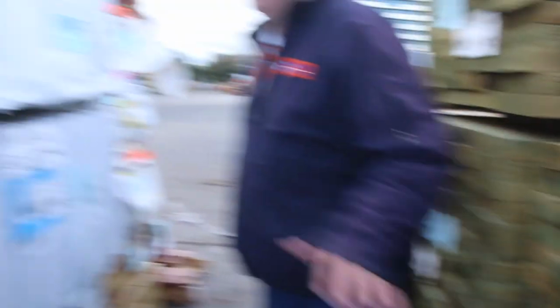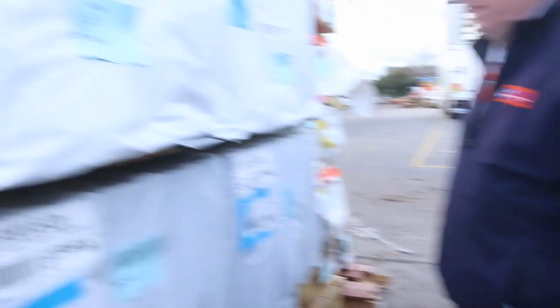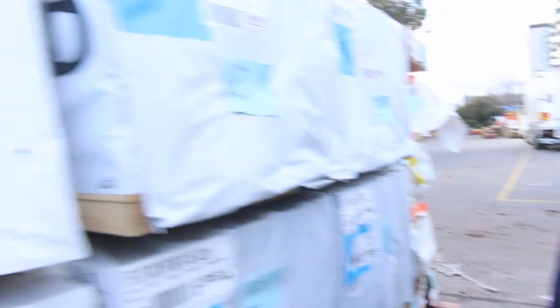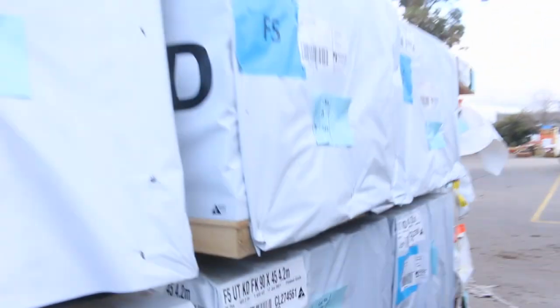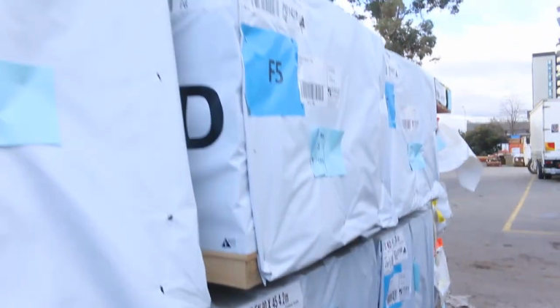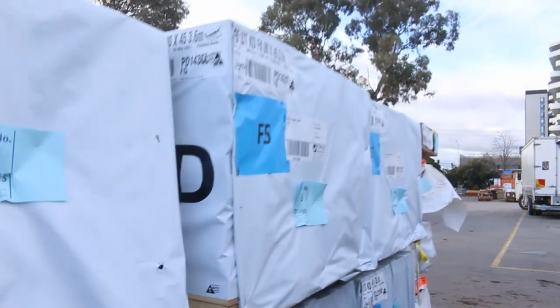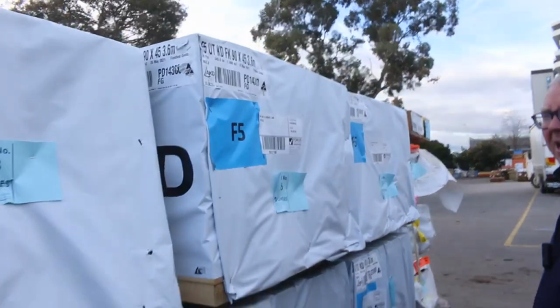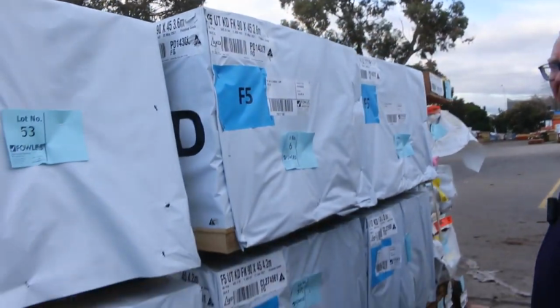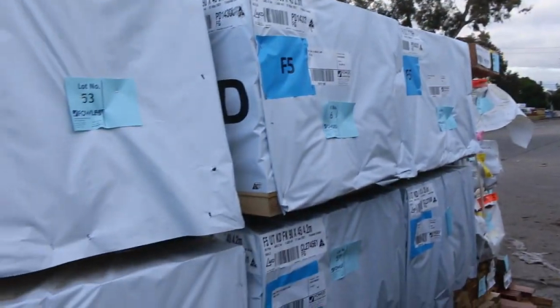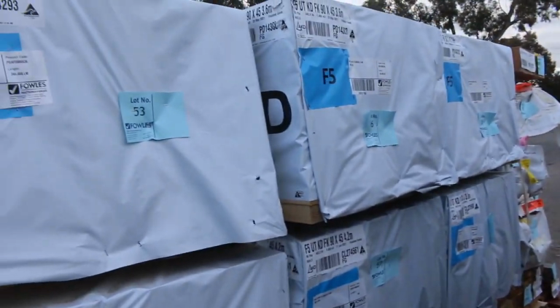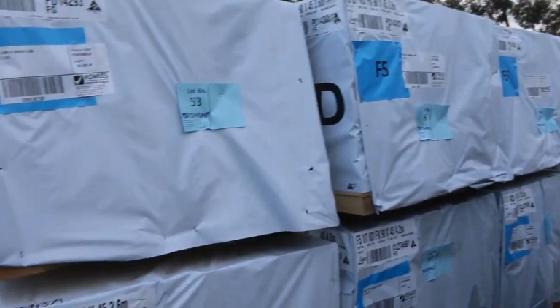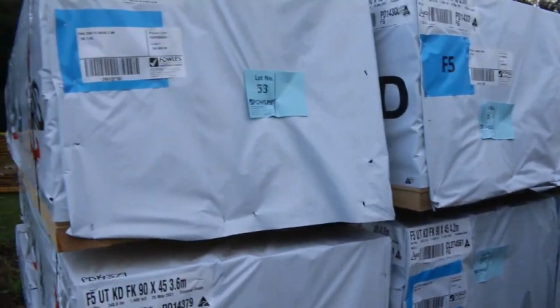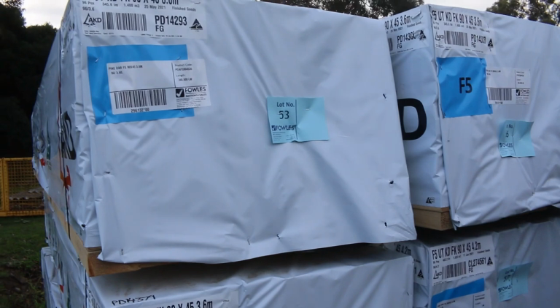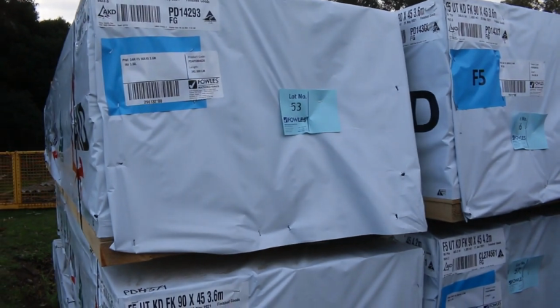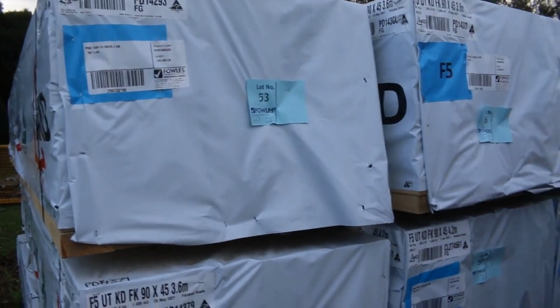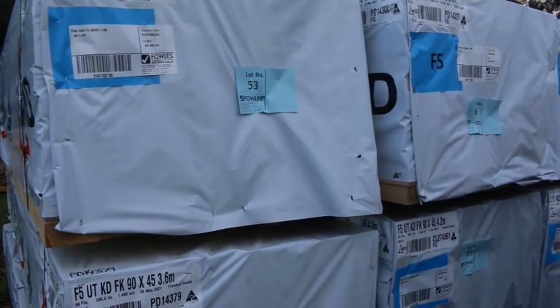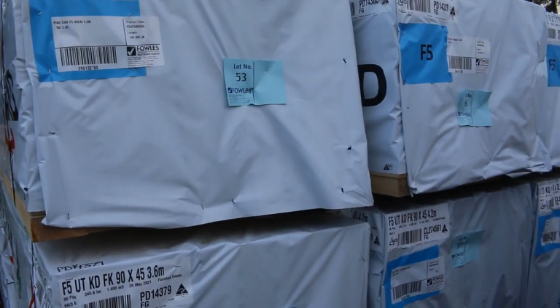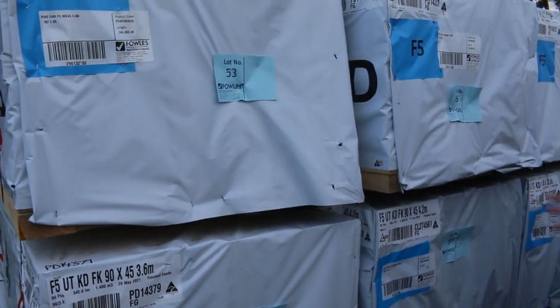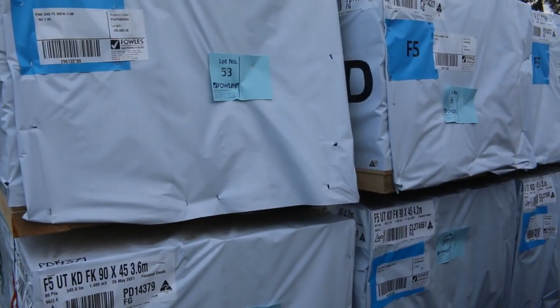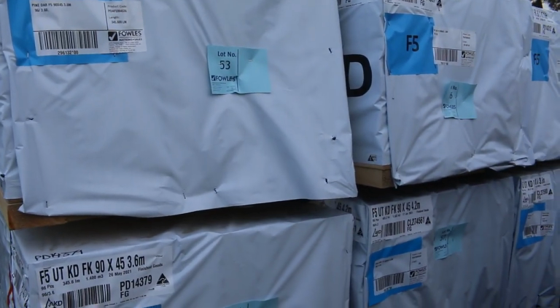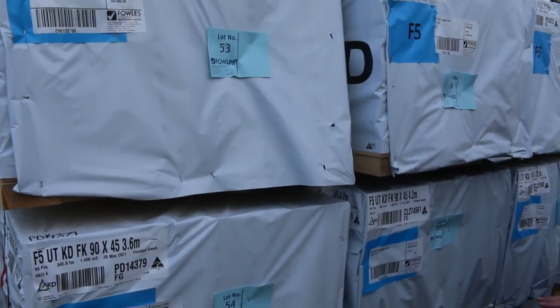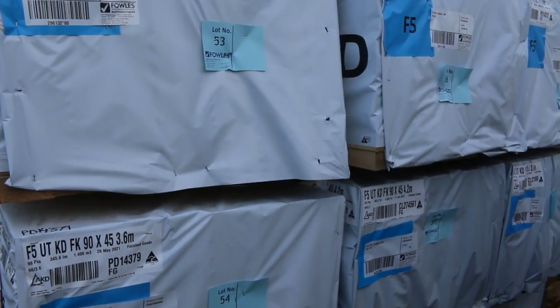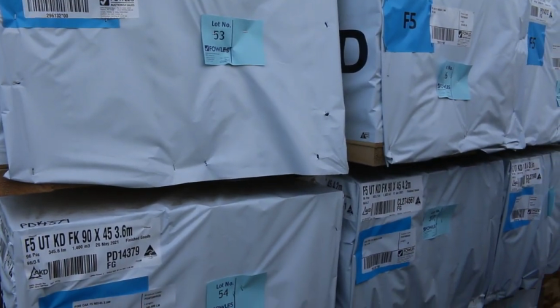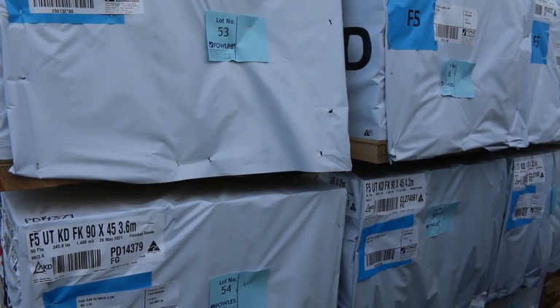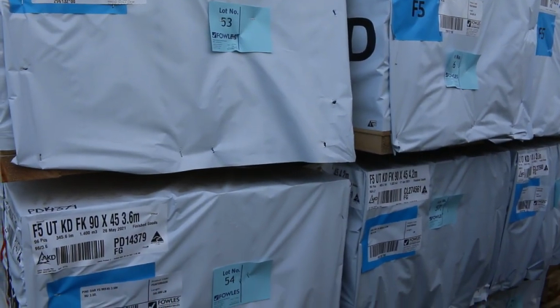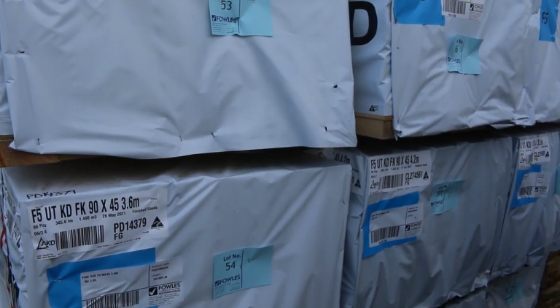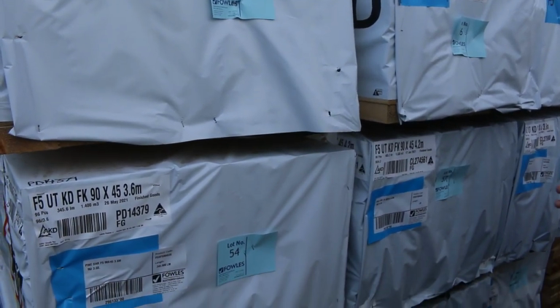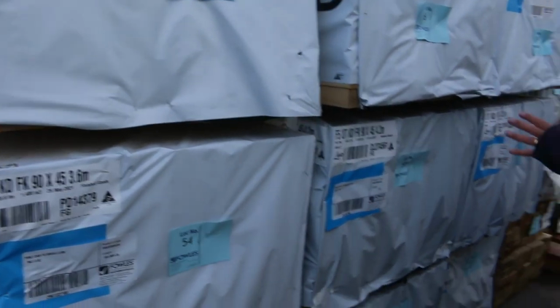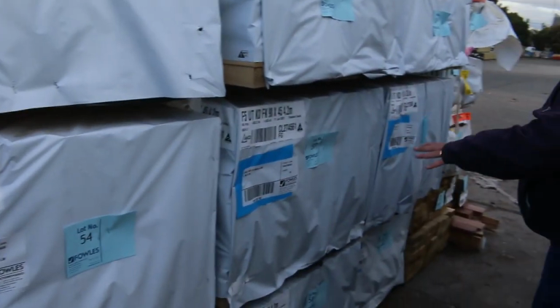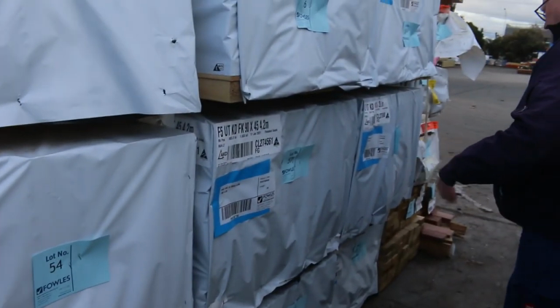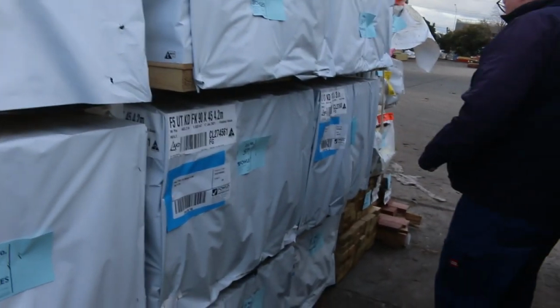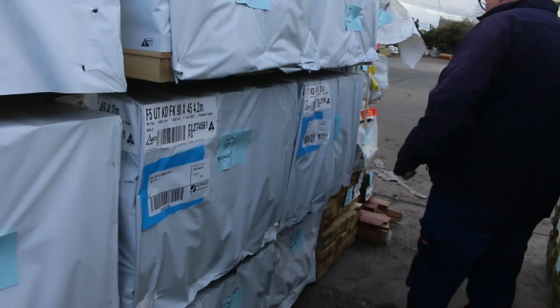More F5 framing. 90x45 — we've got 6 metres and a couple of packs of 4.2s there as well. So there's another 9 packs of framing.